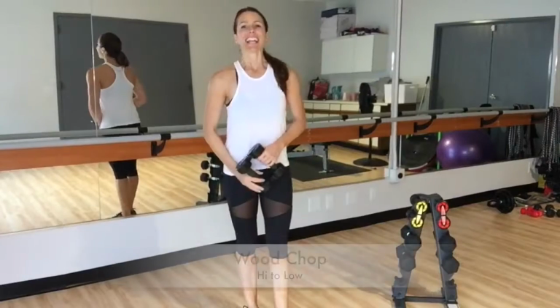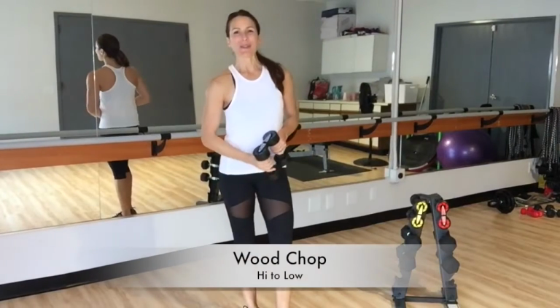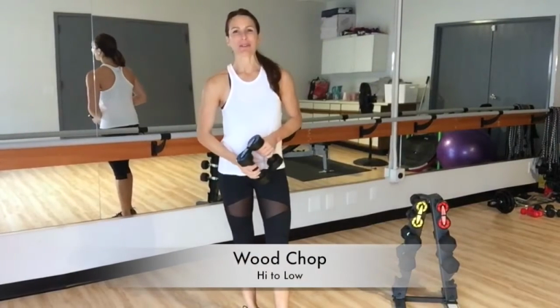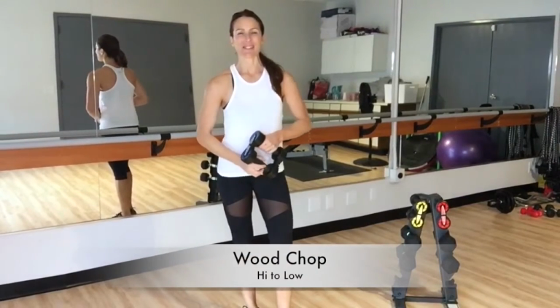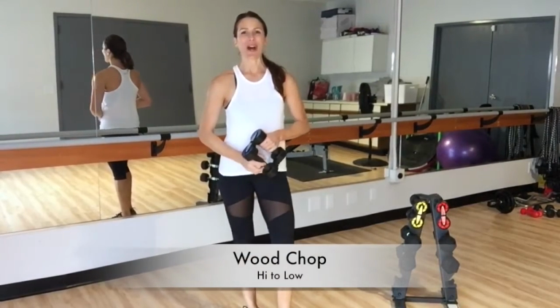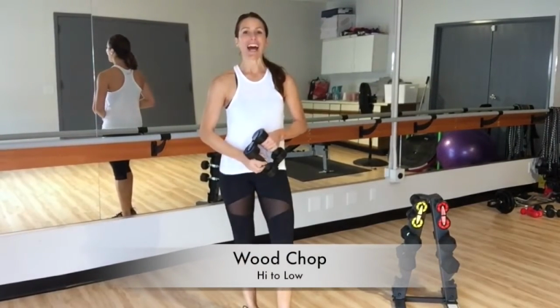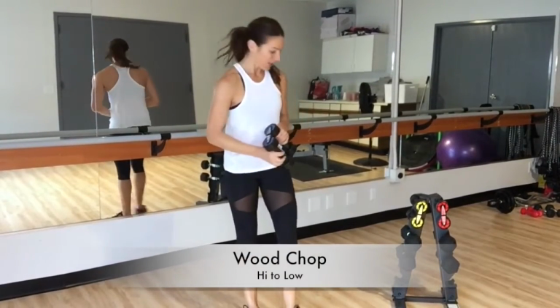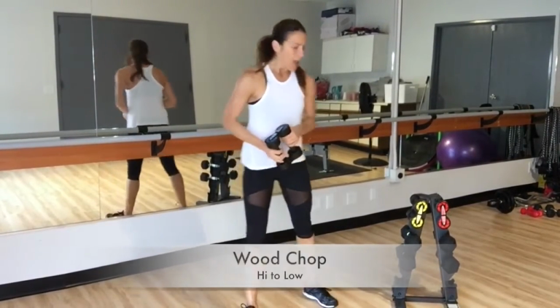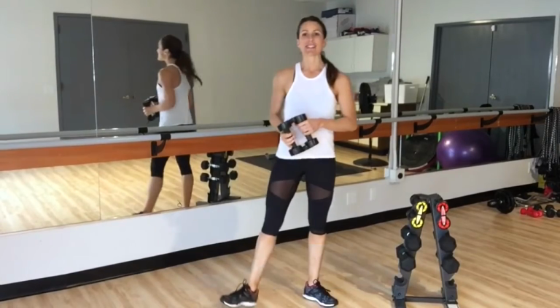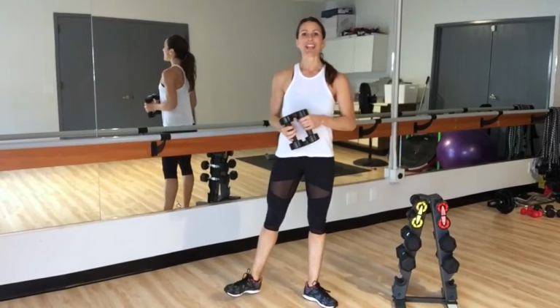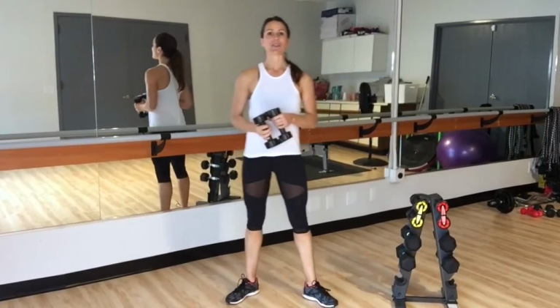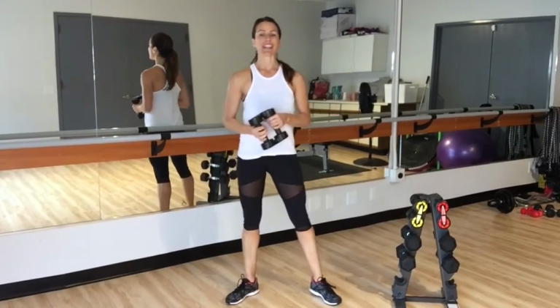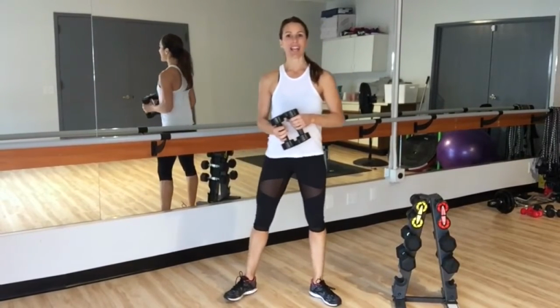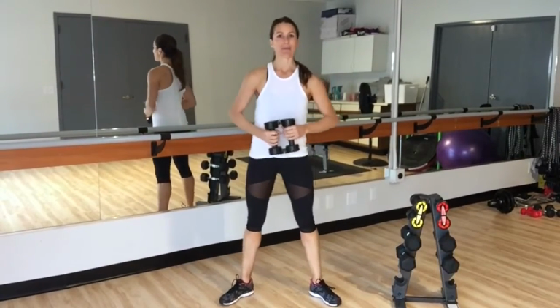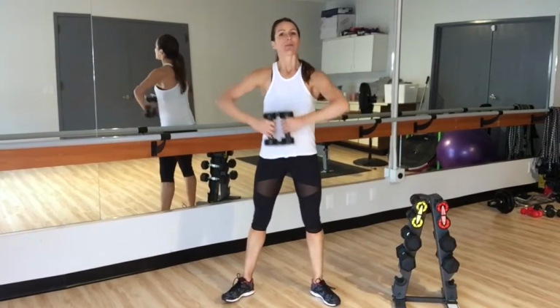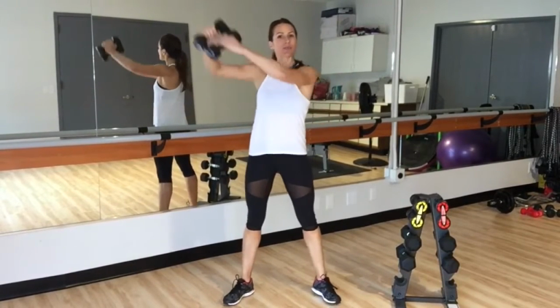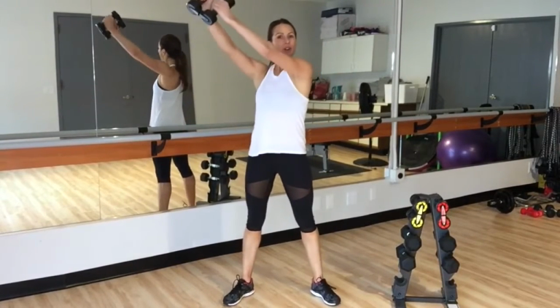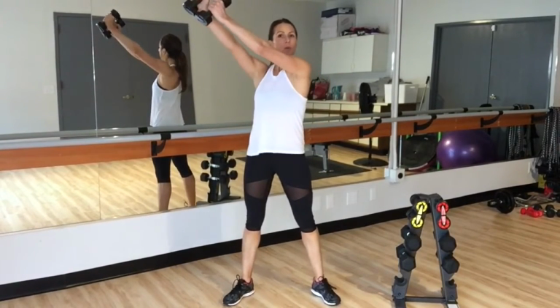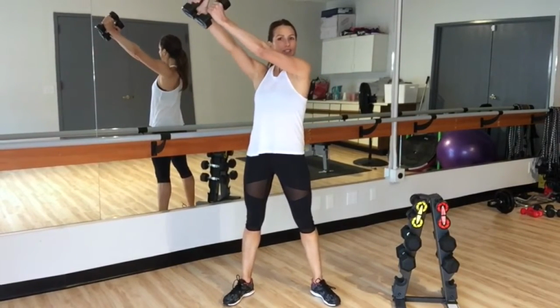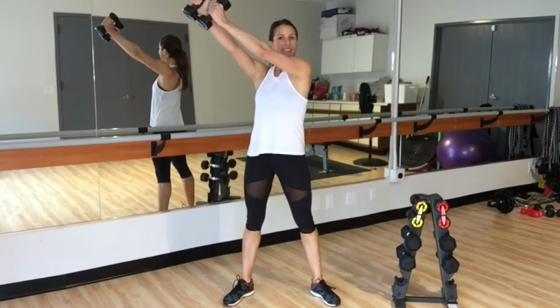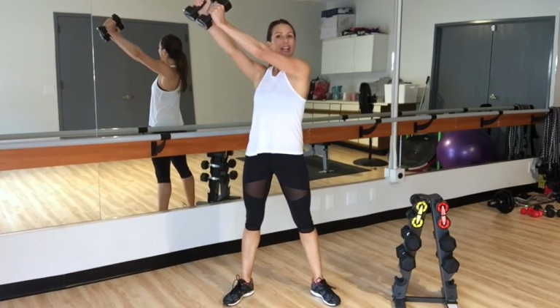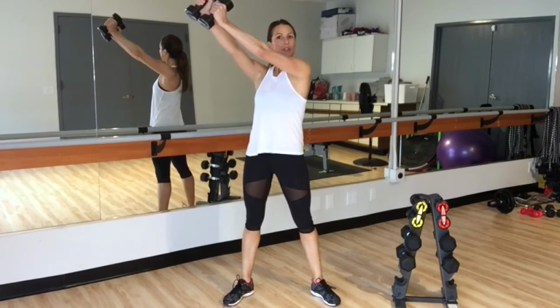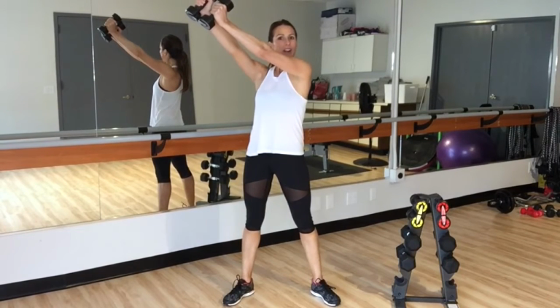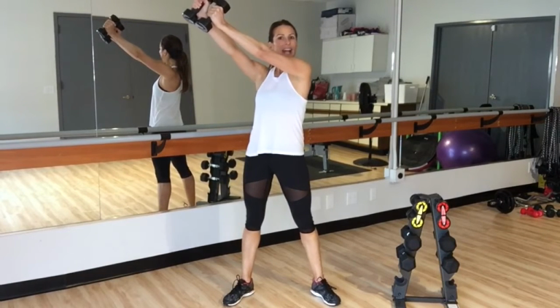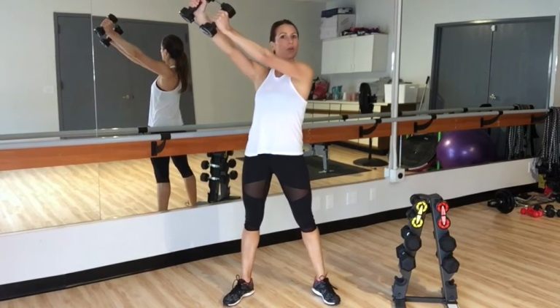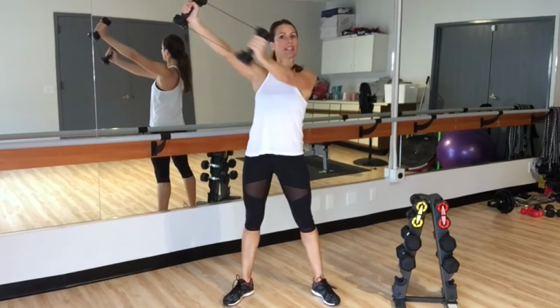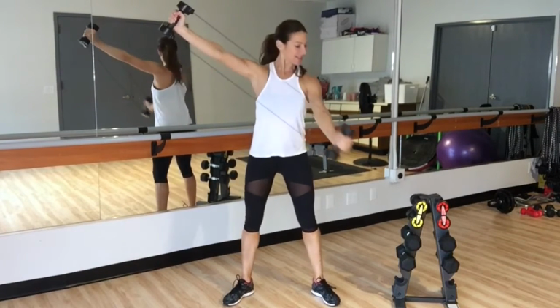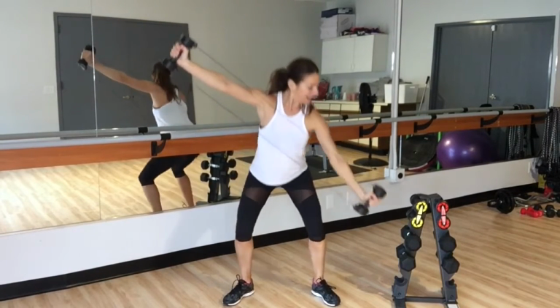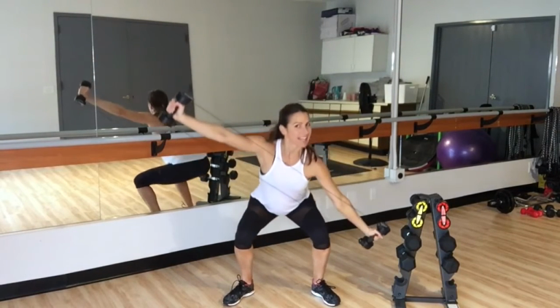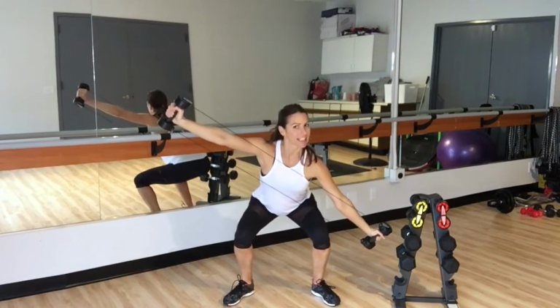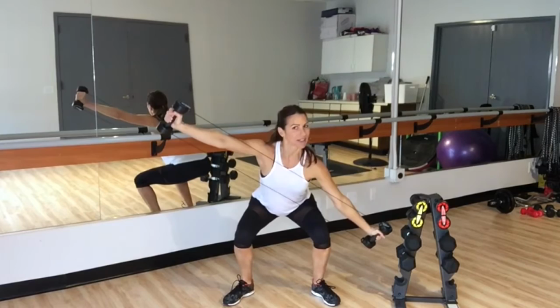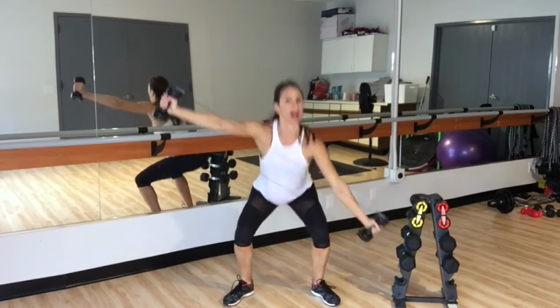Let's do the Power Reels Wood Chop from High to Low. Position your legs with your feet turned out. Bring those reels over one of the shoulders, anchor it with one arm. As you pull with the opposite side, go down into a squat.